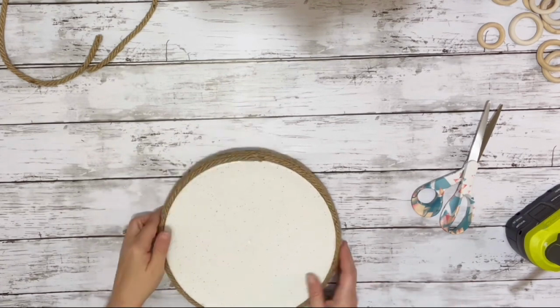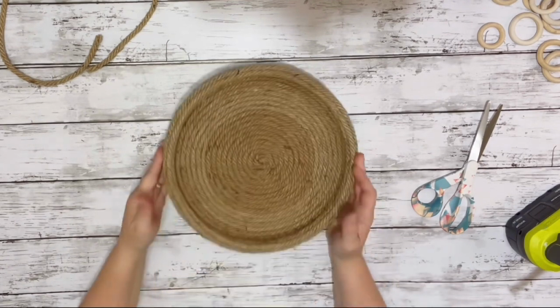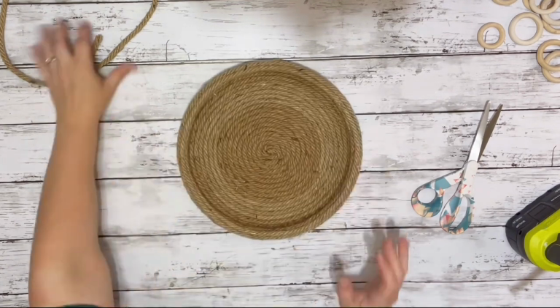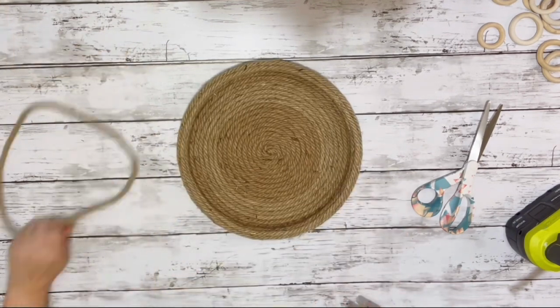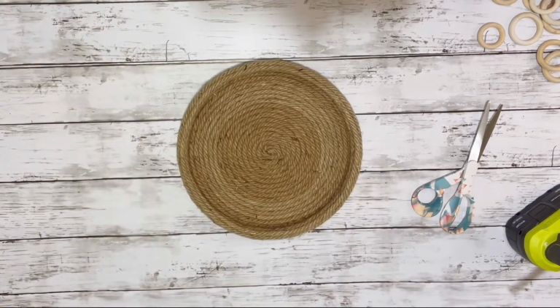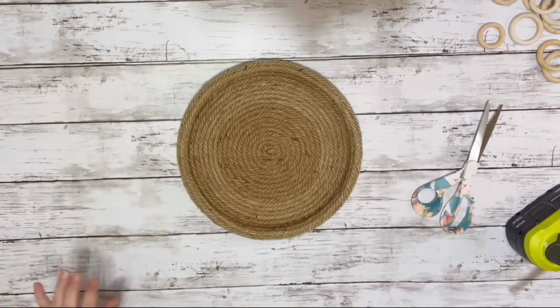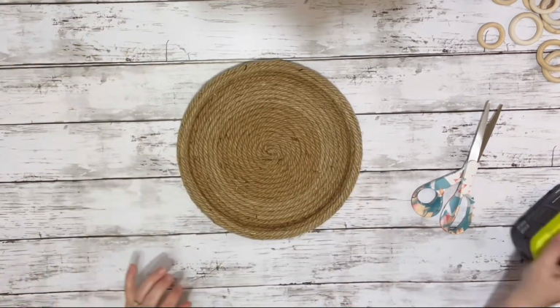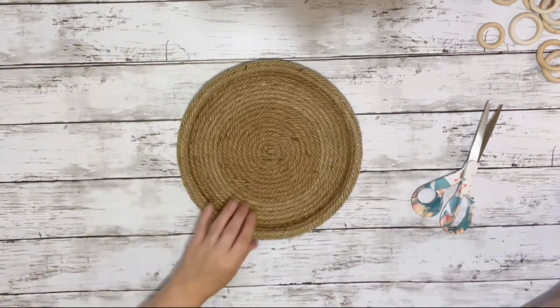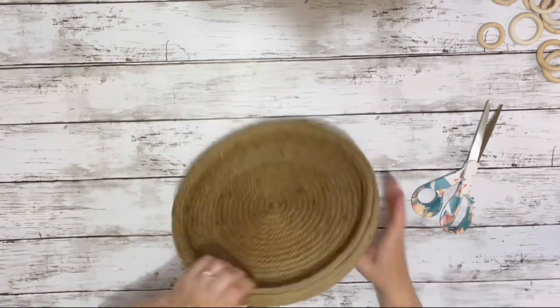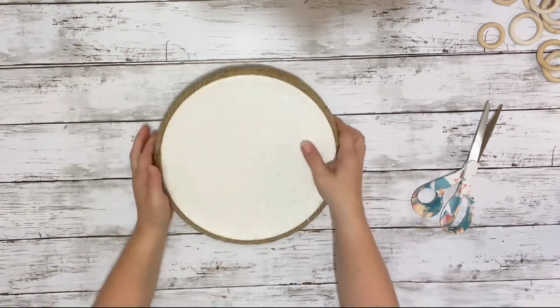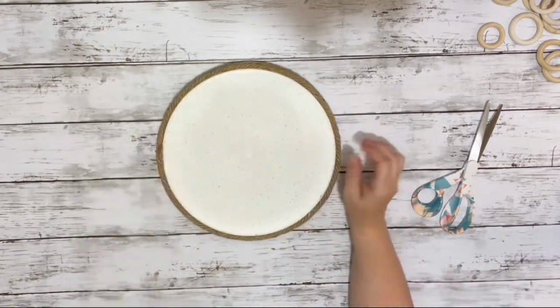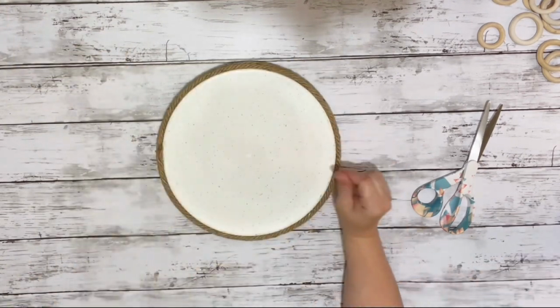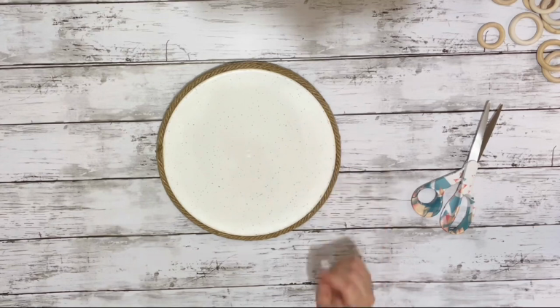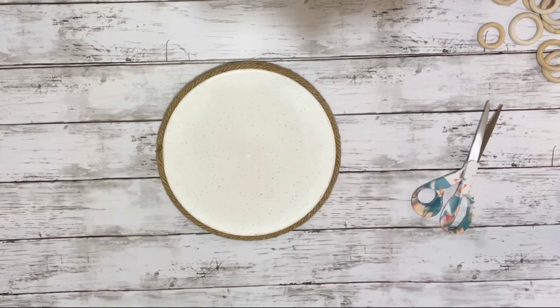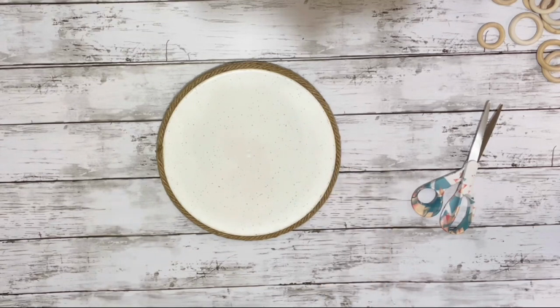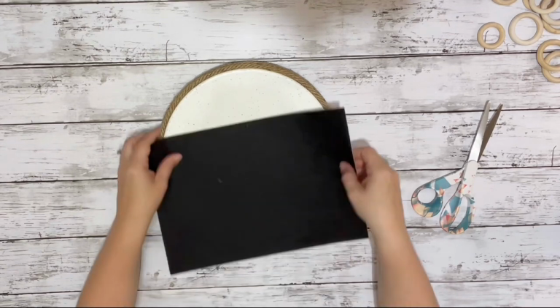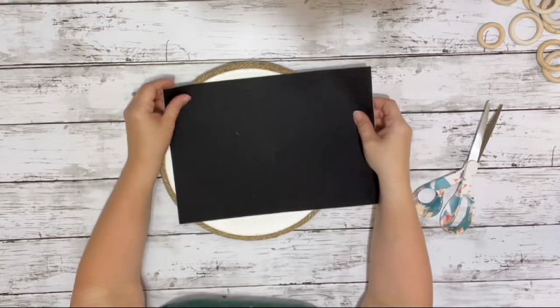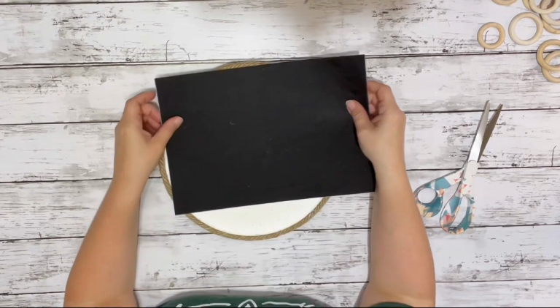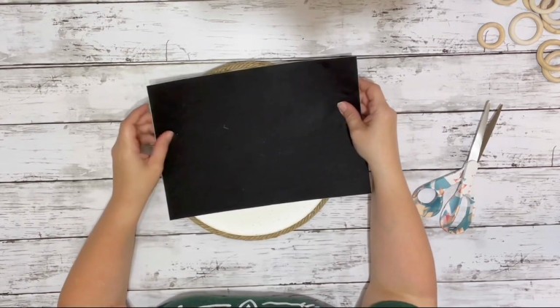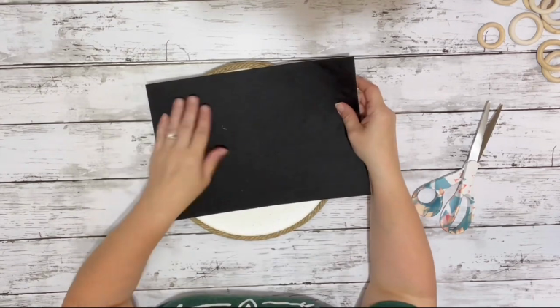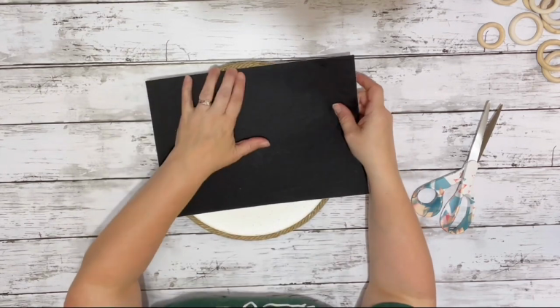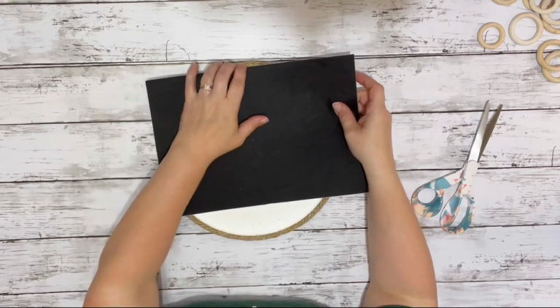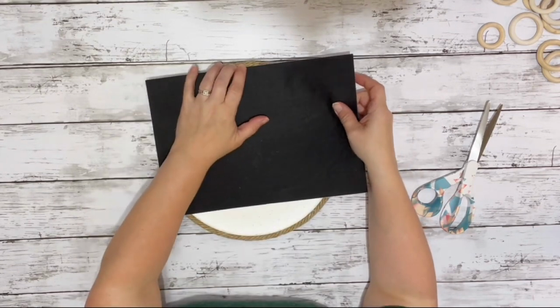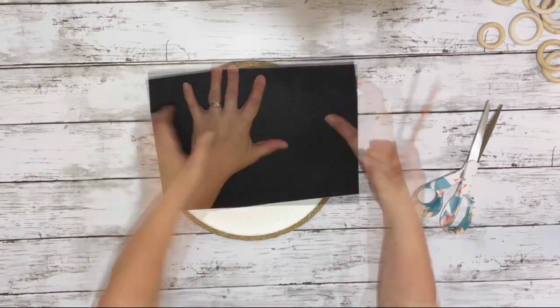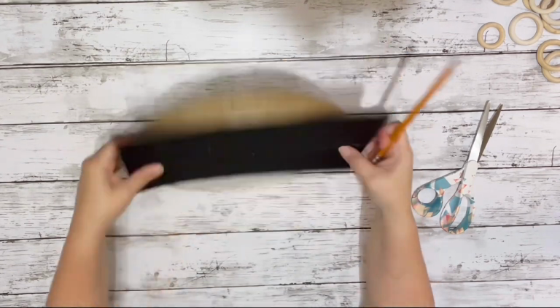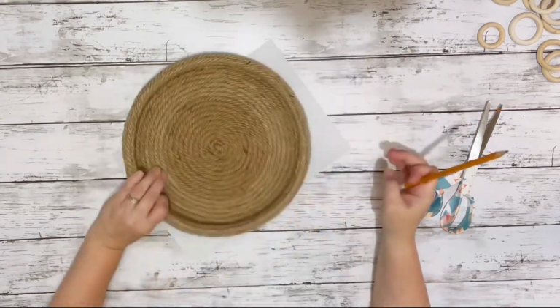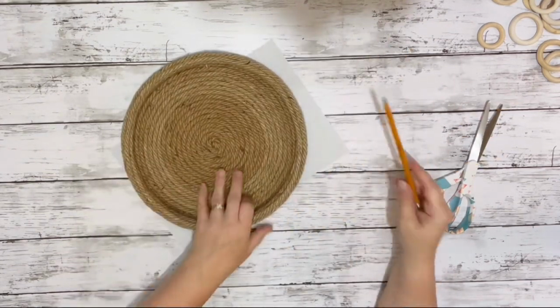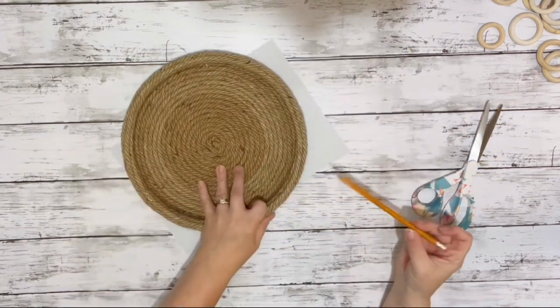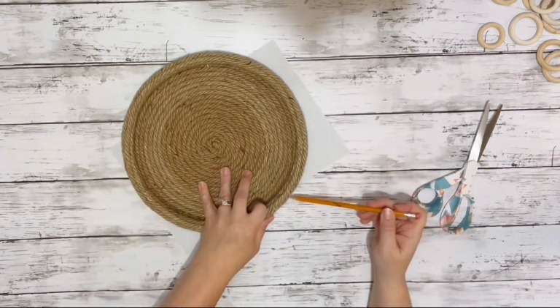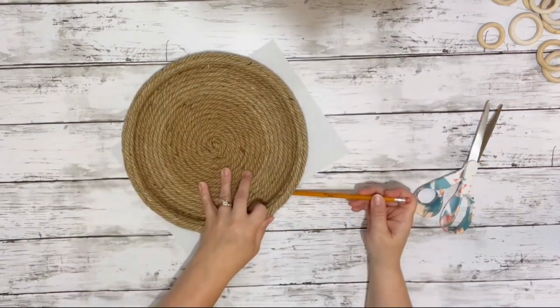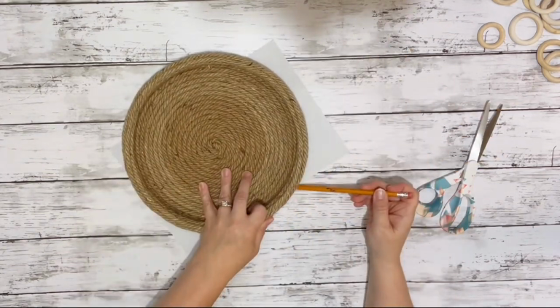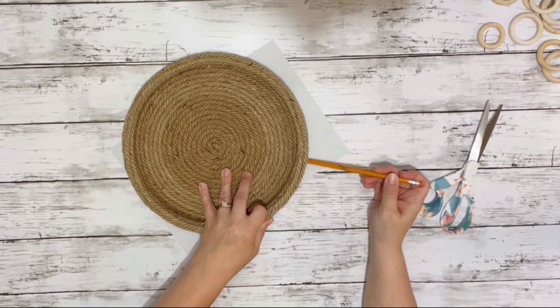It took about five packages of the thinner nautical rope from Dollar Tree. With the thicker rope, you might not need as much.